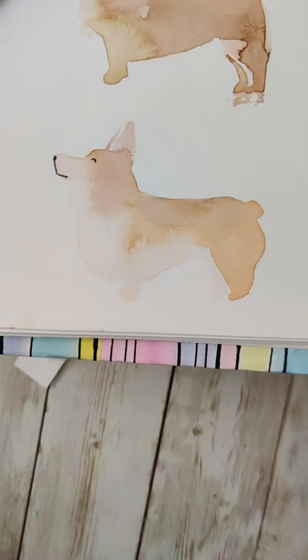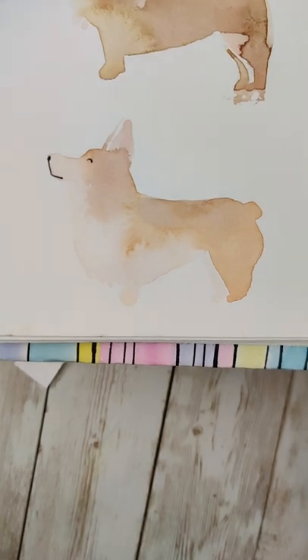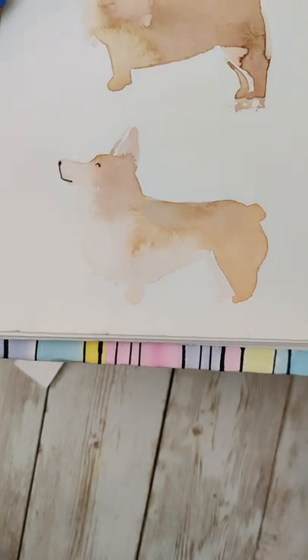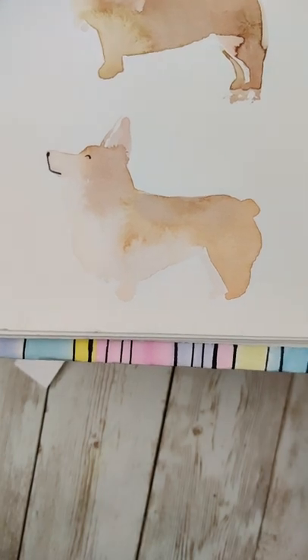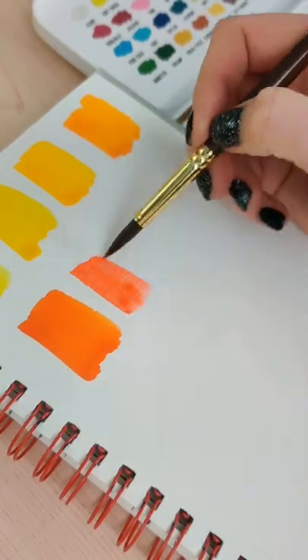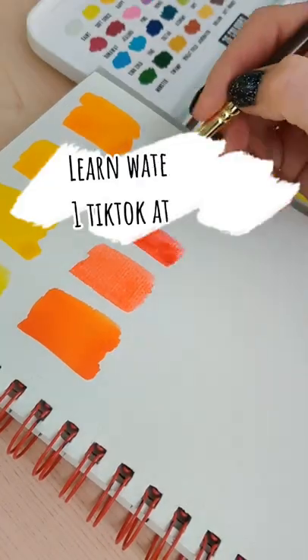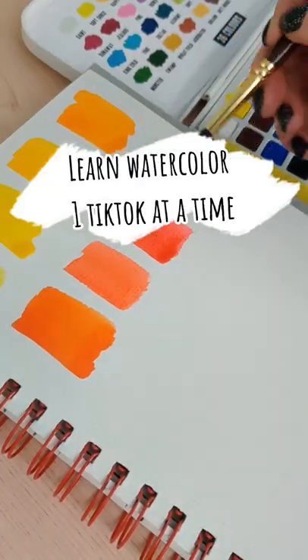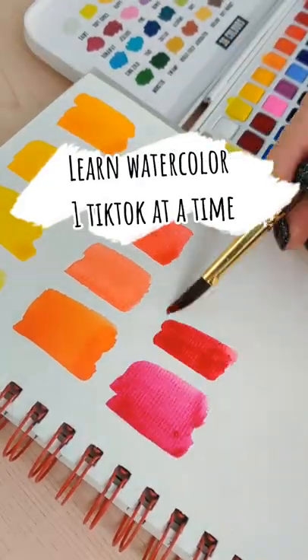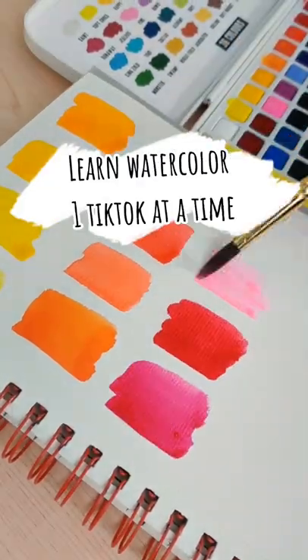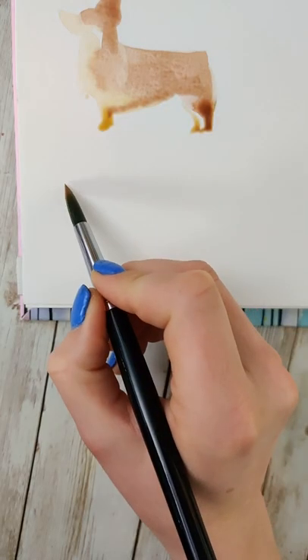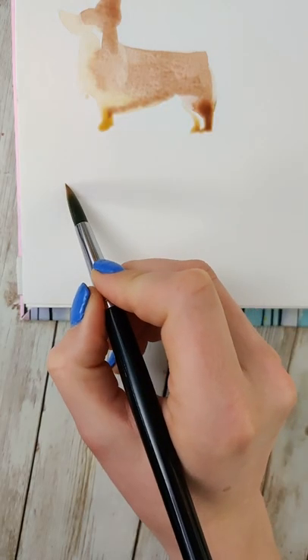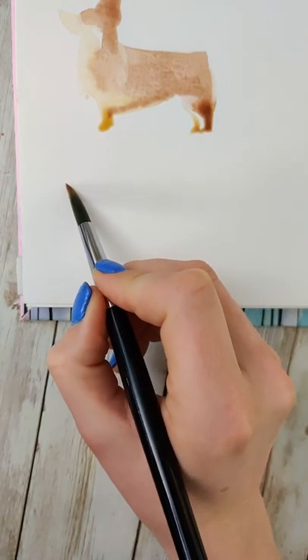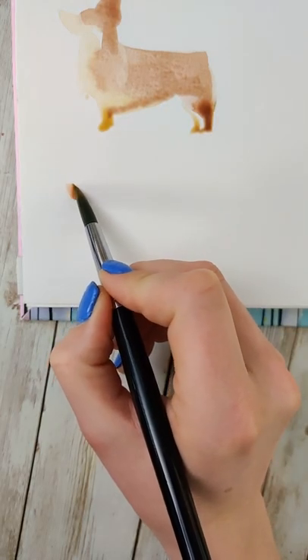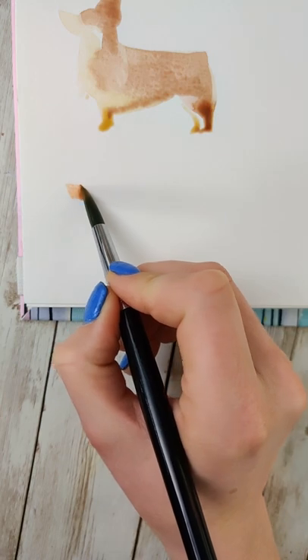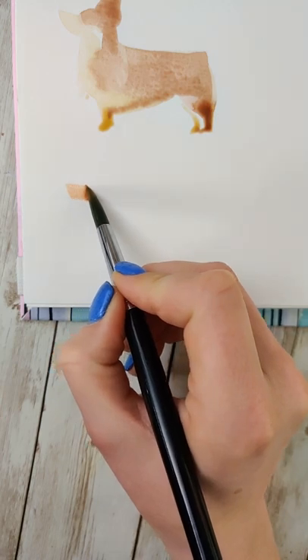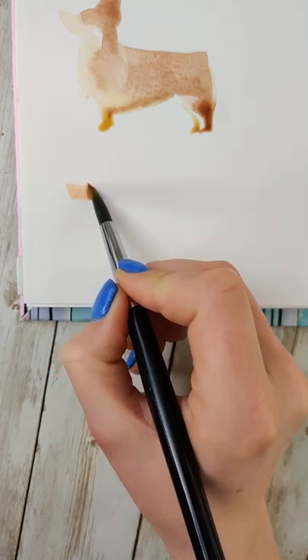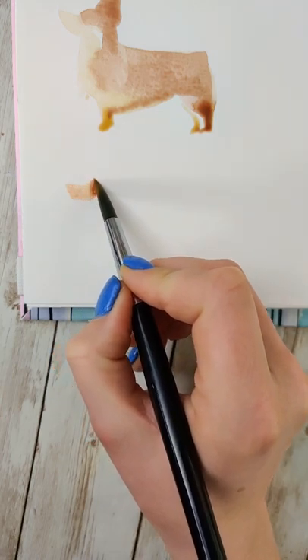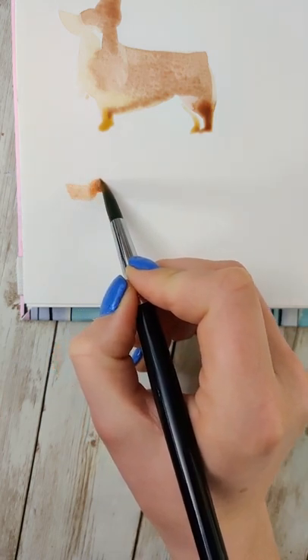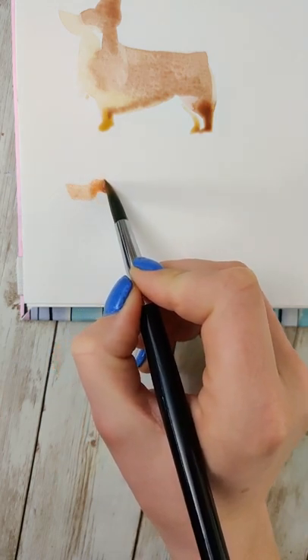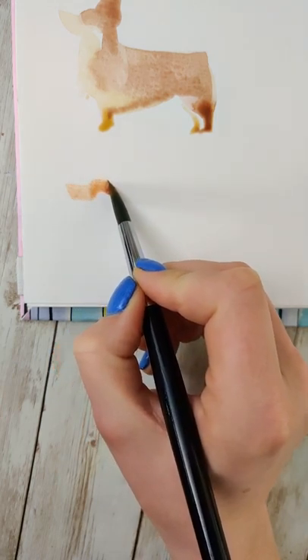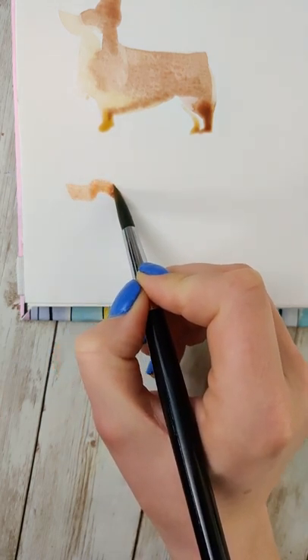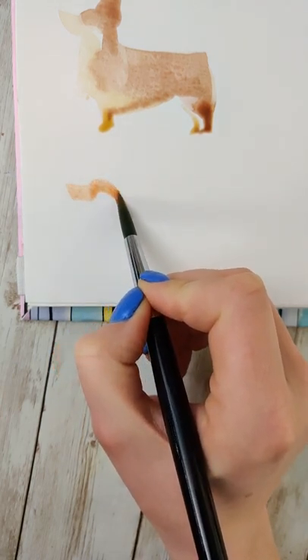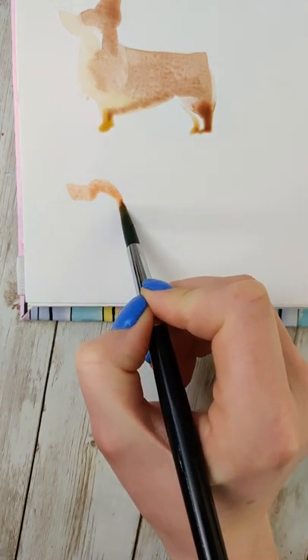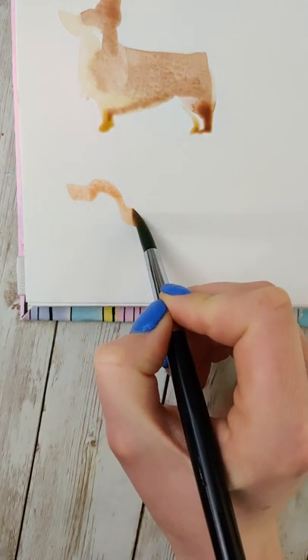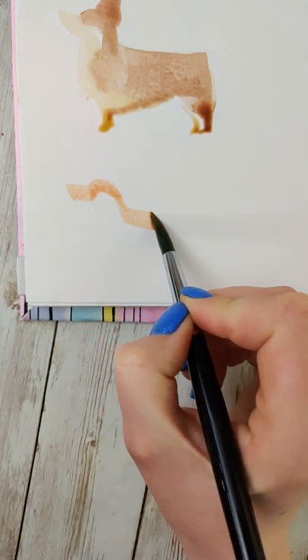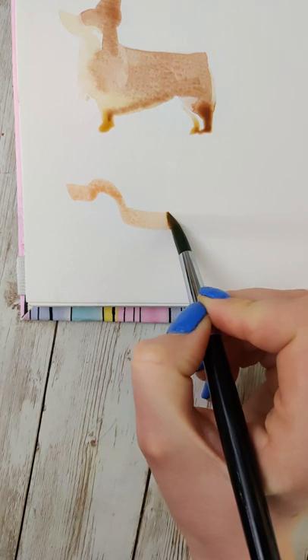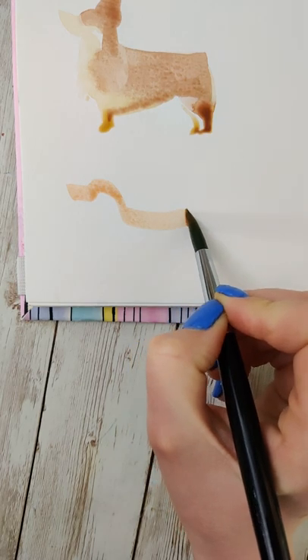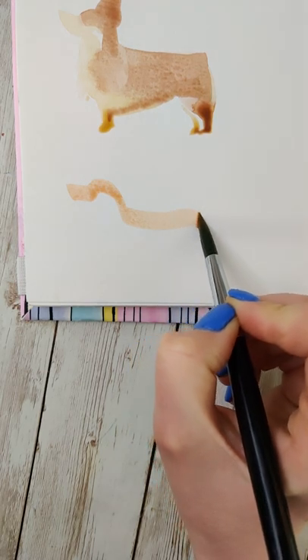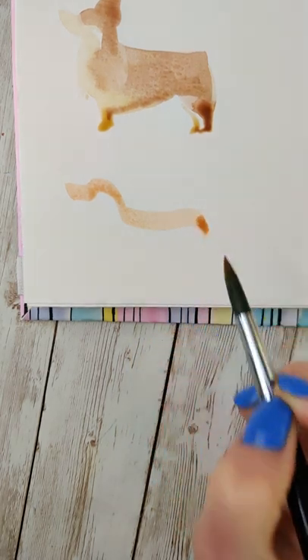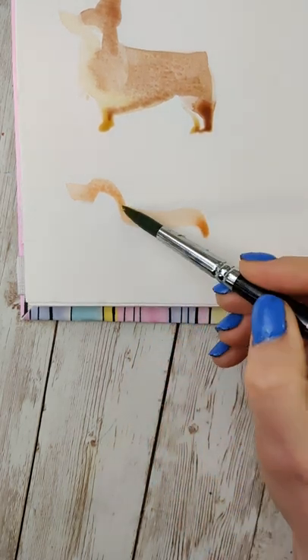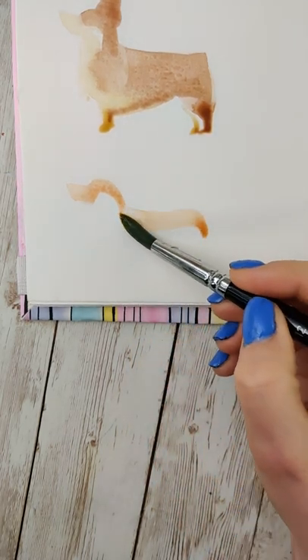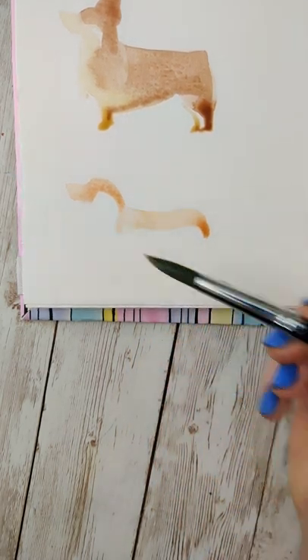Corgi? Sure, let's give it a go. Learn watercolor one TikTok at a time. This corgi is going to be kind of in the style of my minimal brushstrokes, but I'm not going to count this one because it required a little extra, partially because of the coloring of corgis.